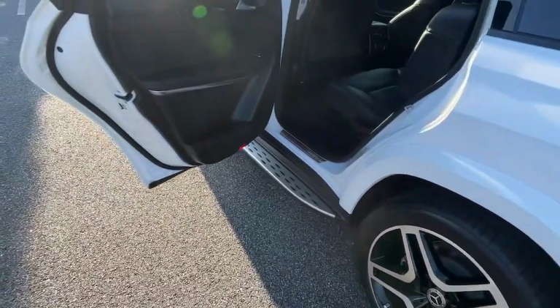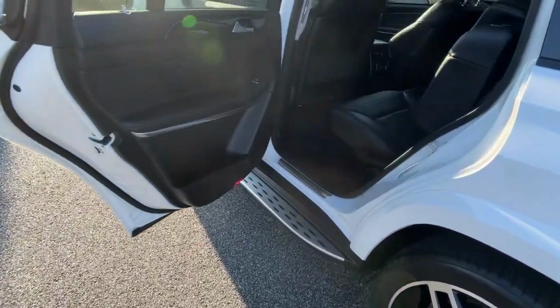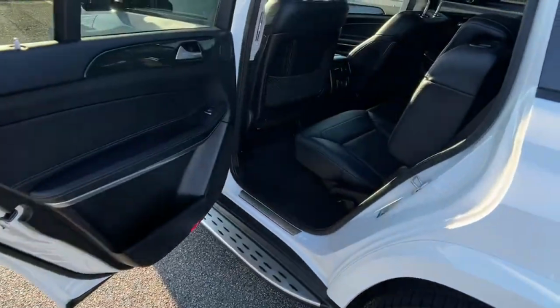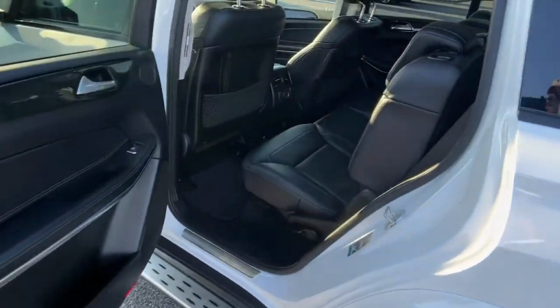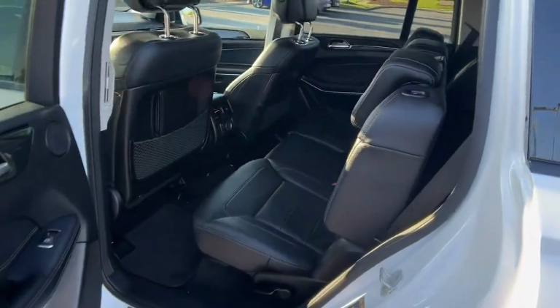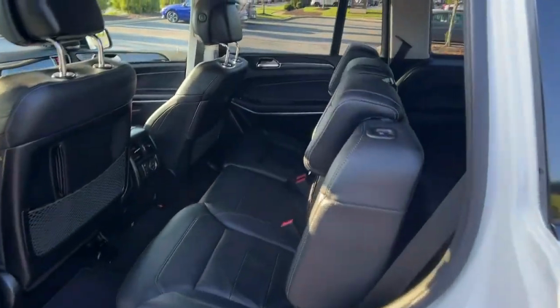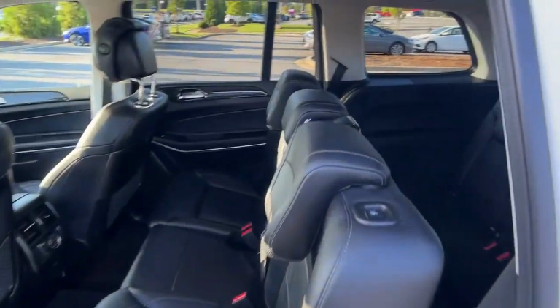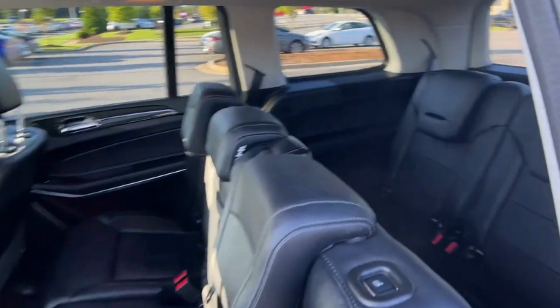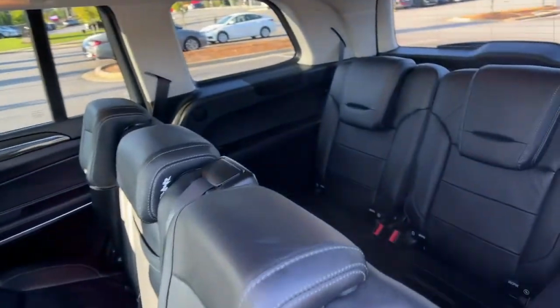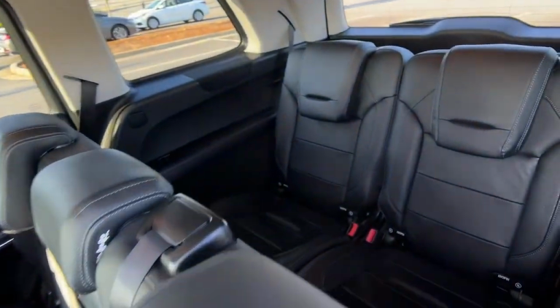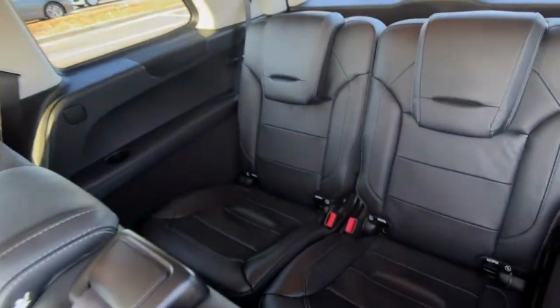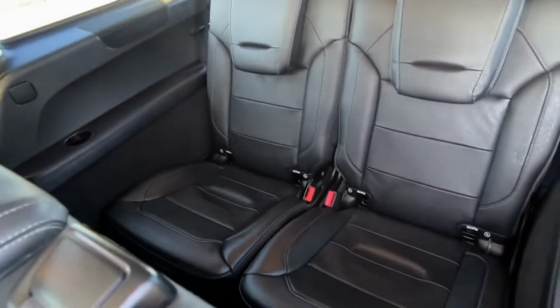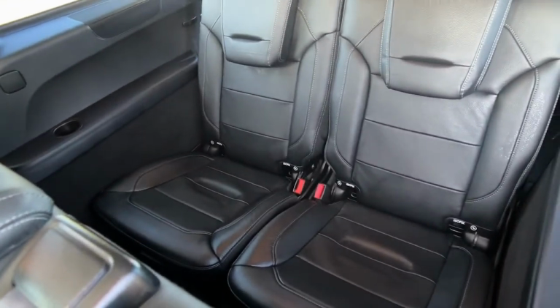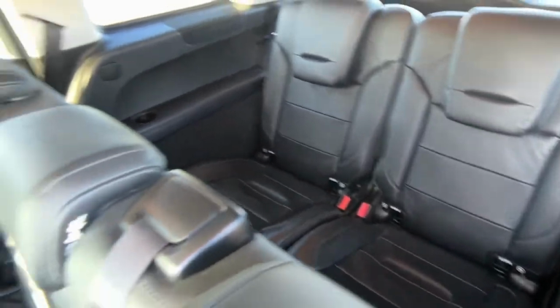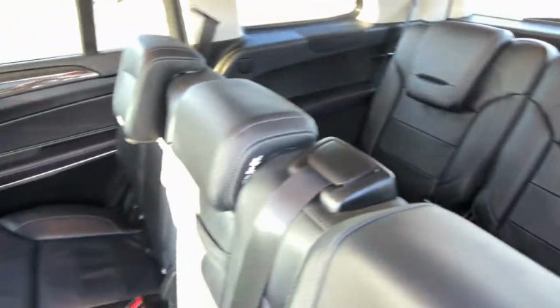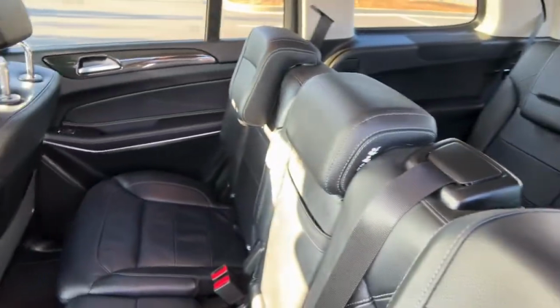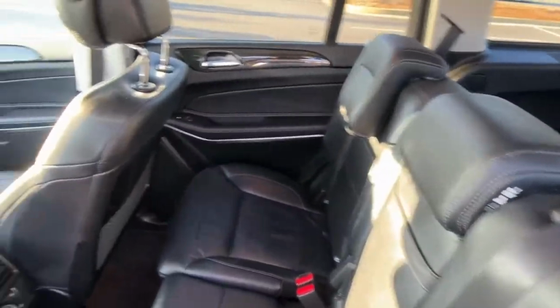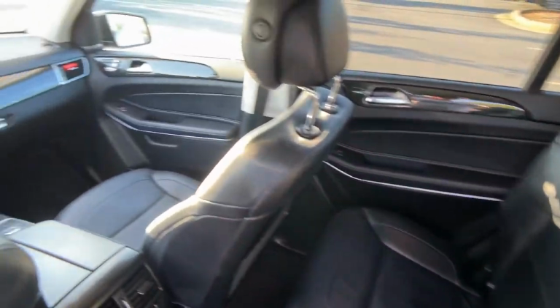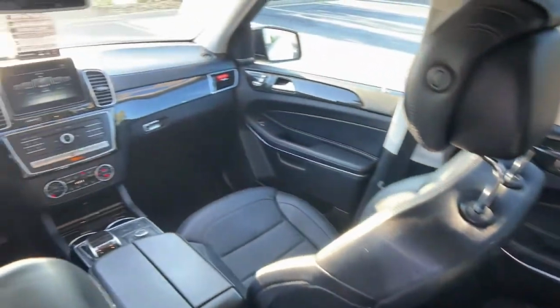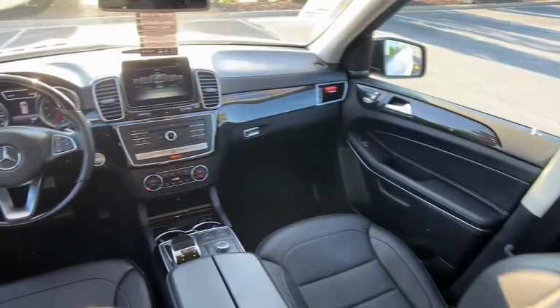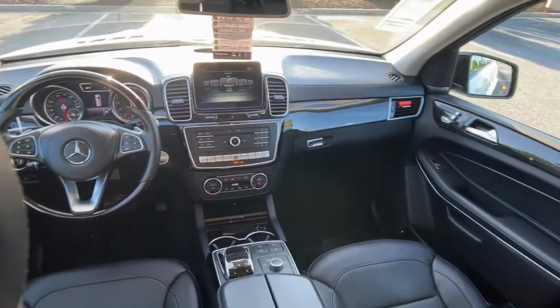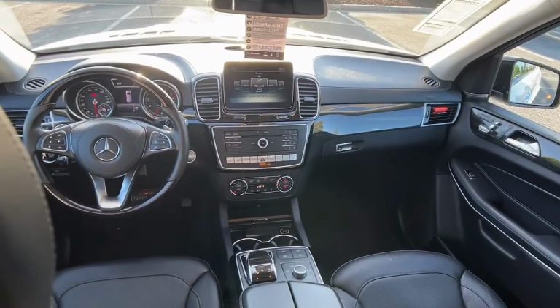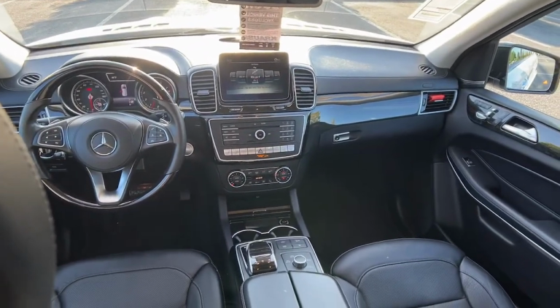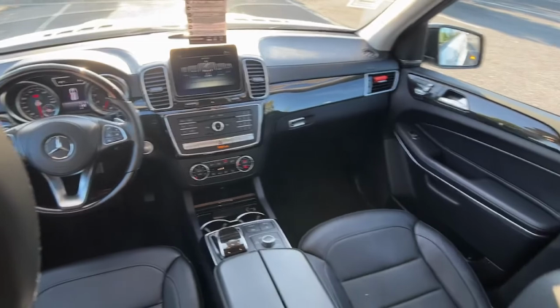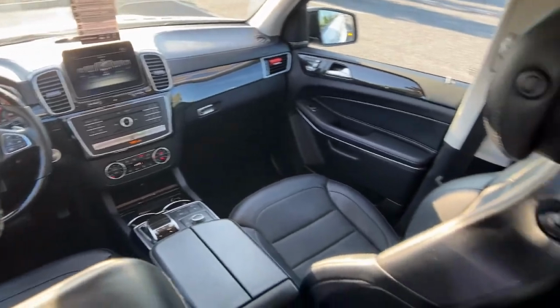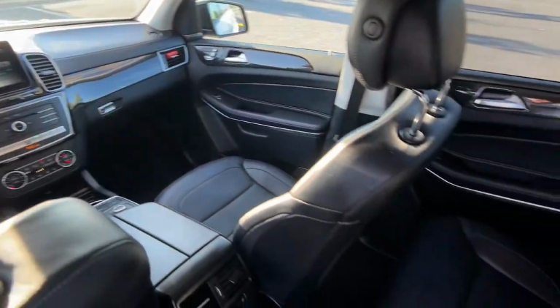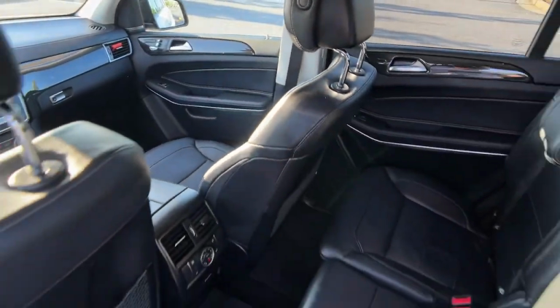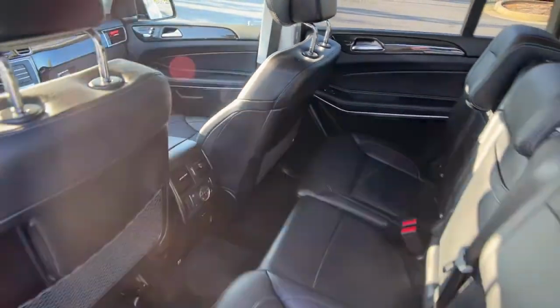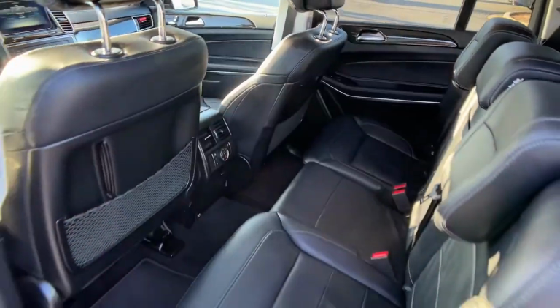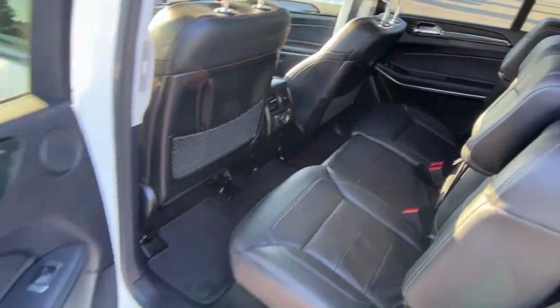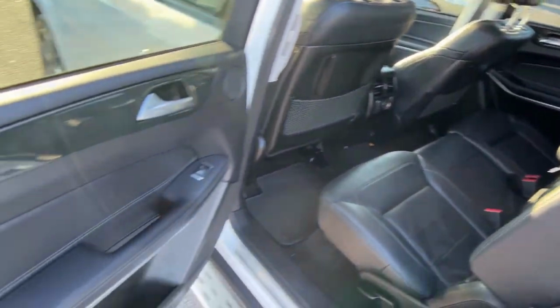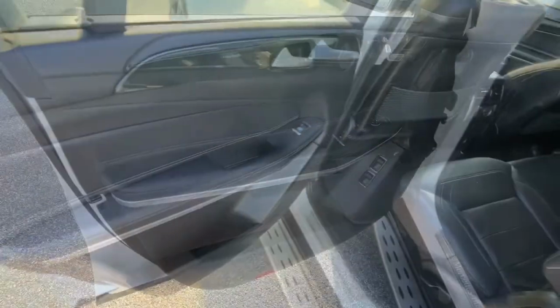Panoramic roof, navigation system, keyless entry, sun/moonroof, power passenger seat, fog lamps, lane-keeping assist, satellite radio, power liftgate, aluminum wheels.